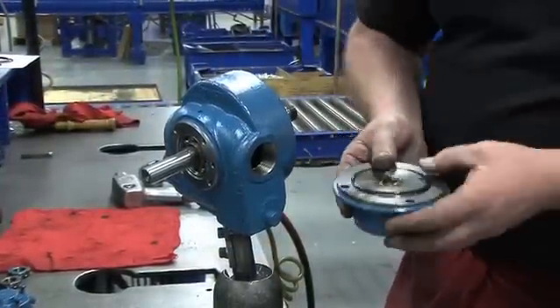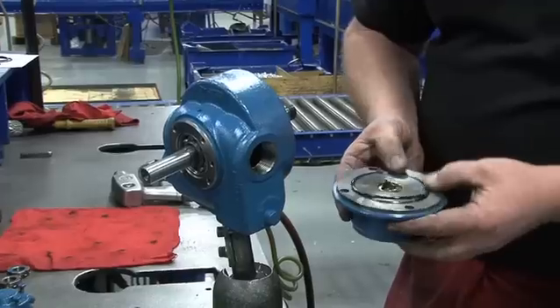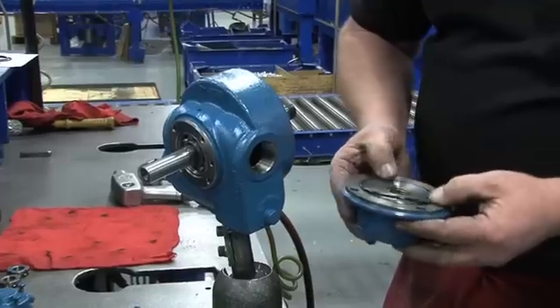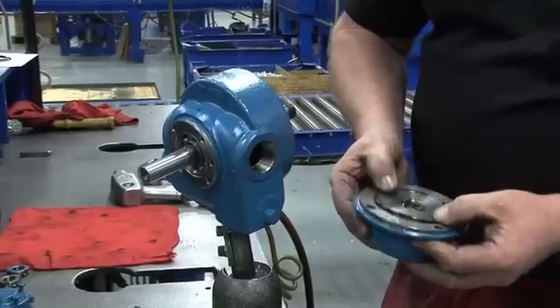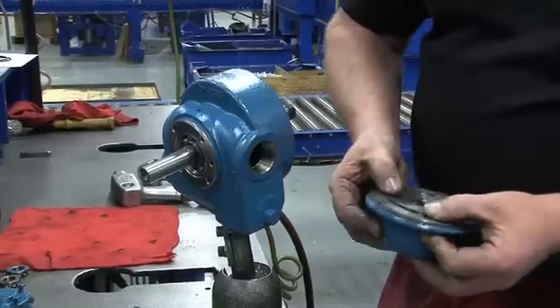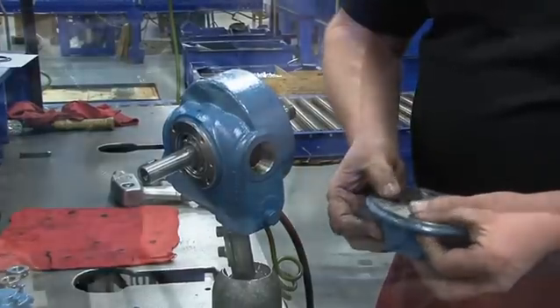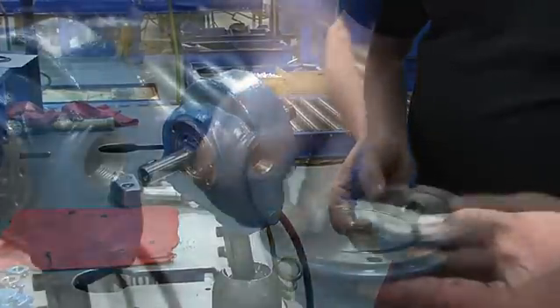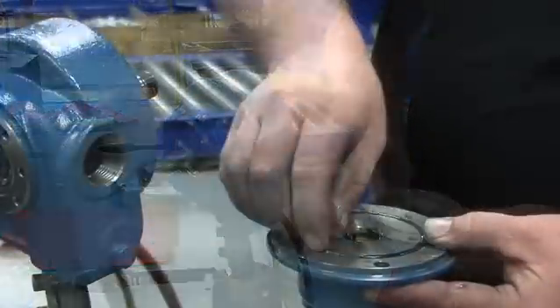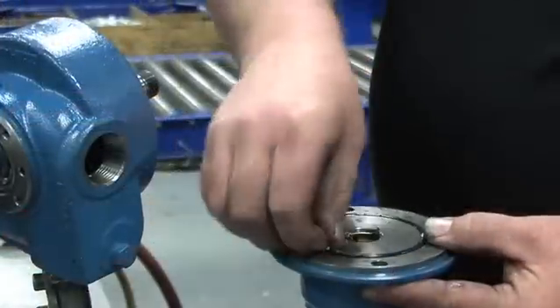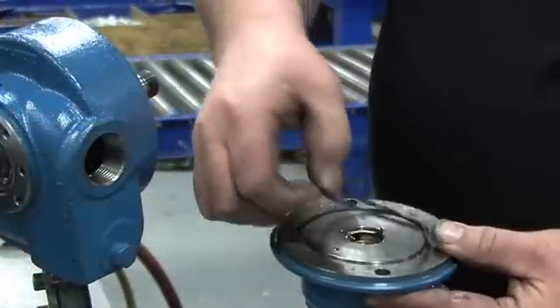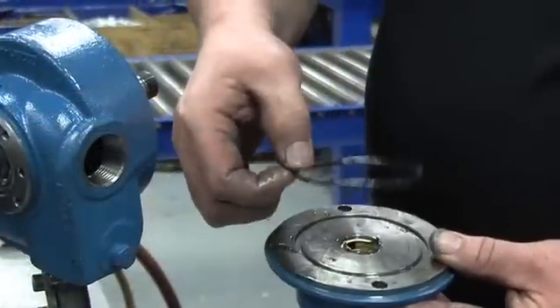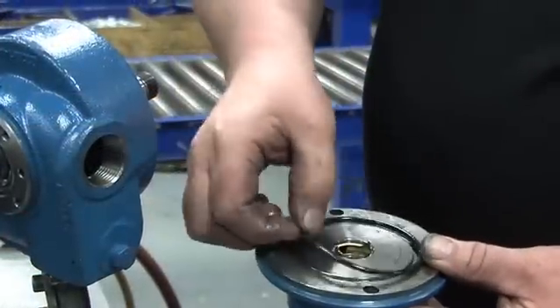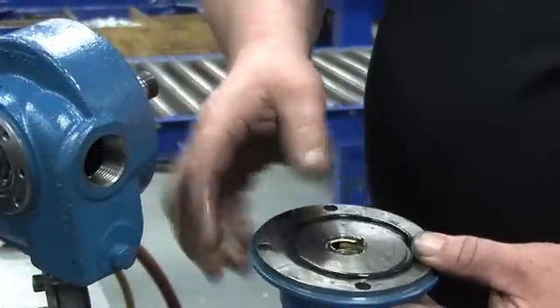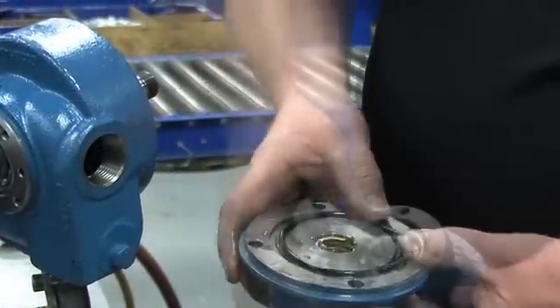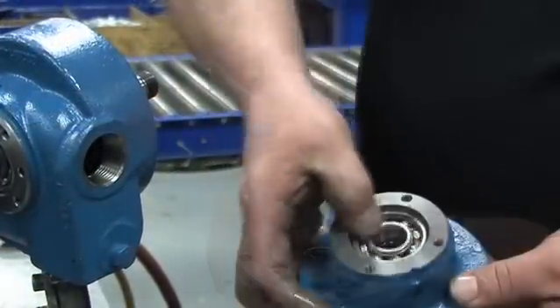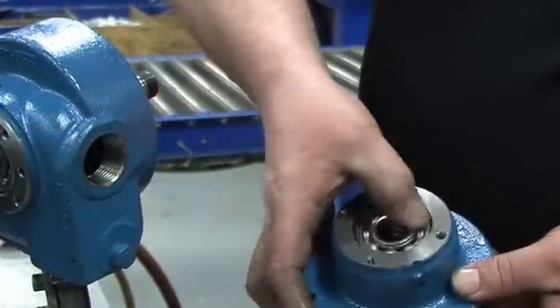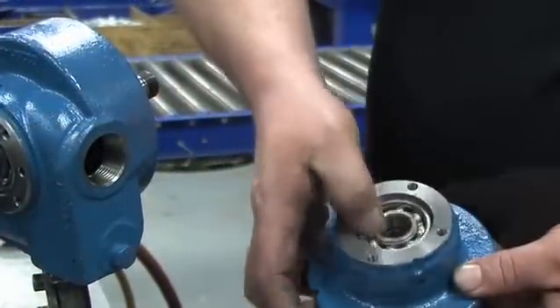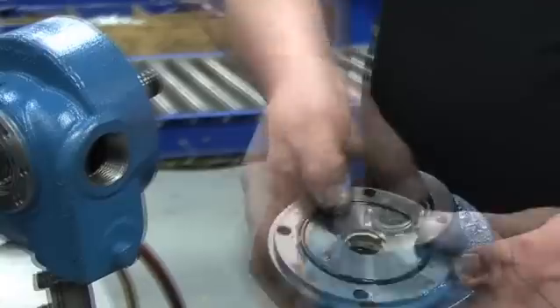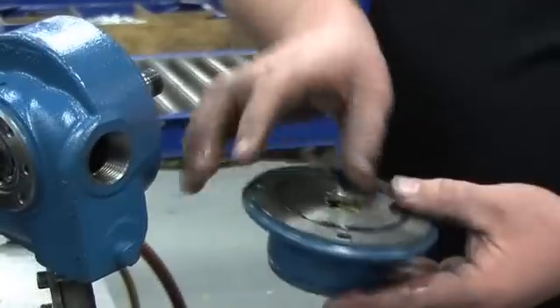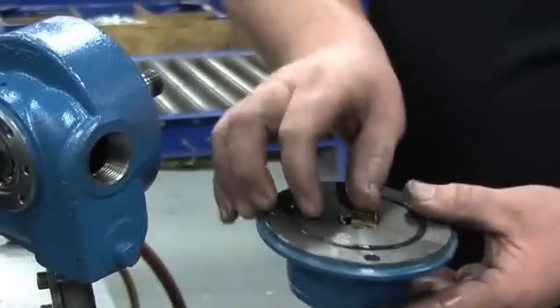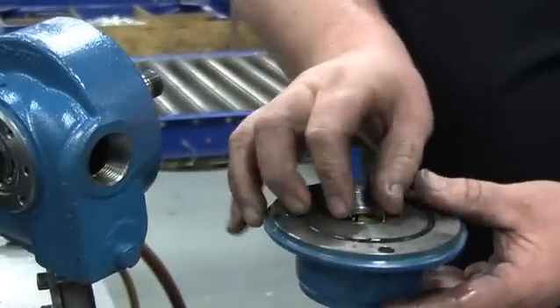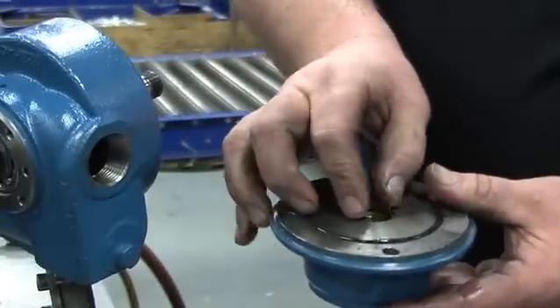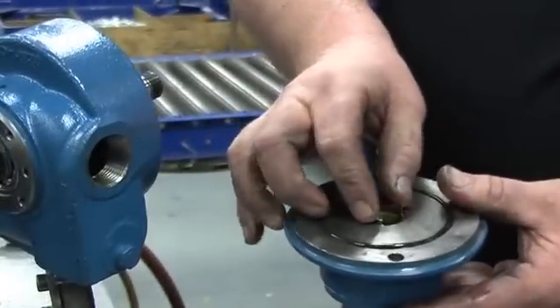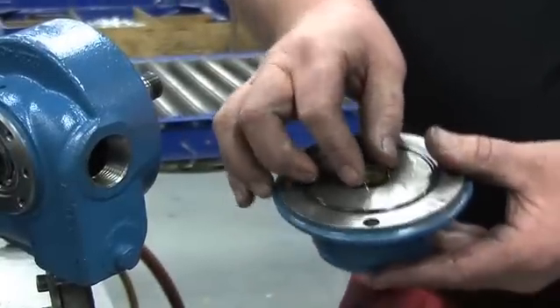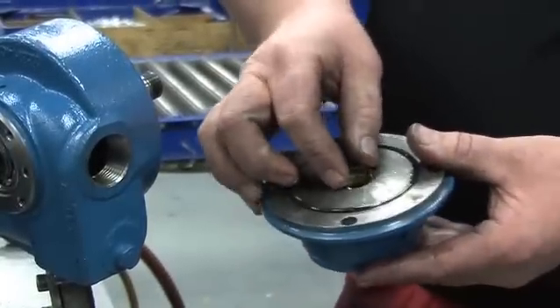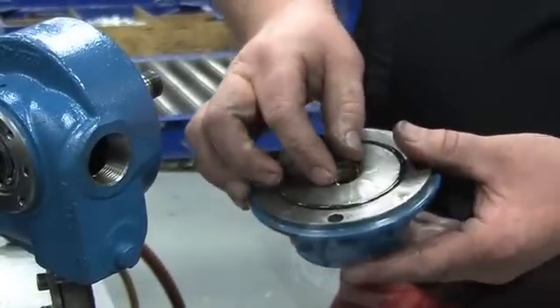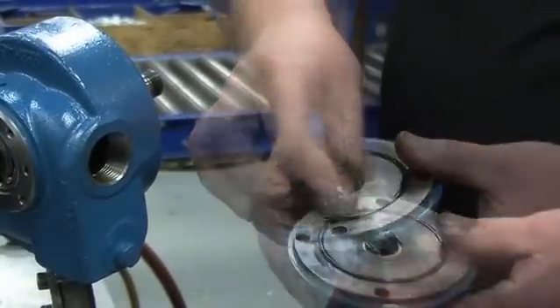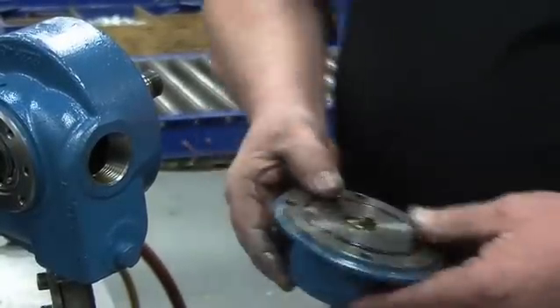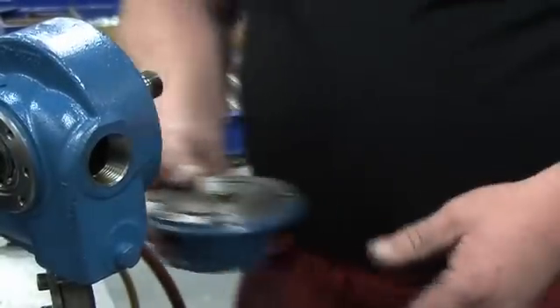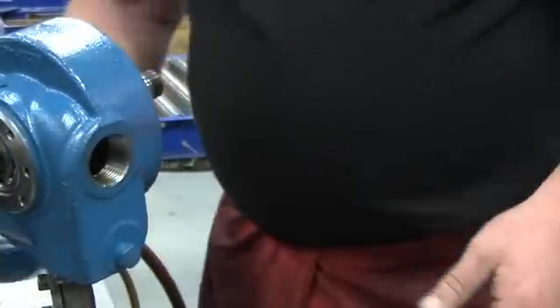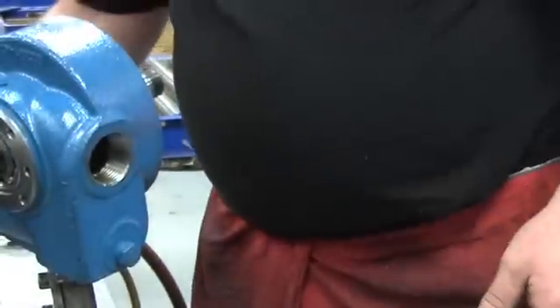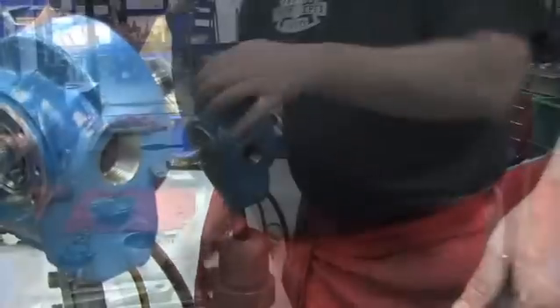Inside the head assembly, you can see the head O-ring, the bearing, and the jacket of the mechanical seal. Set the head assembly to the side.